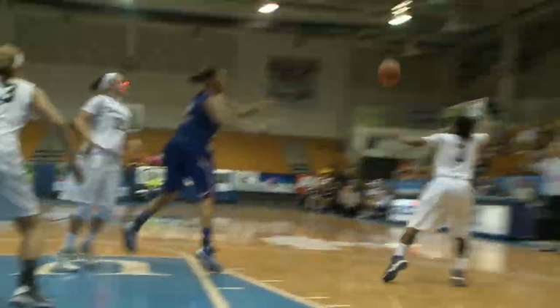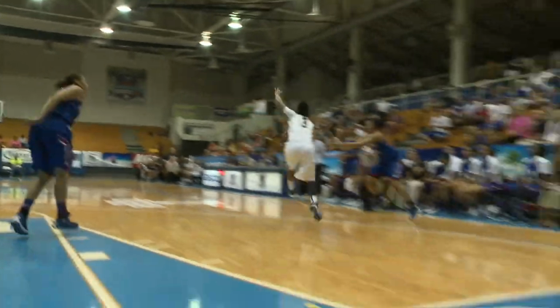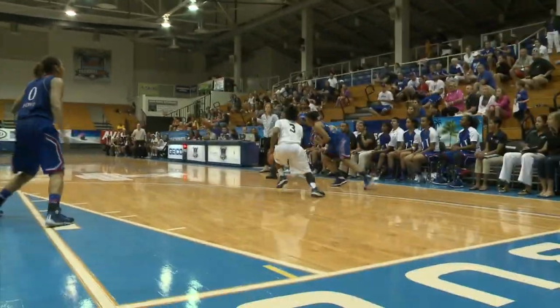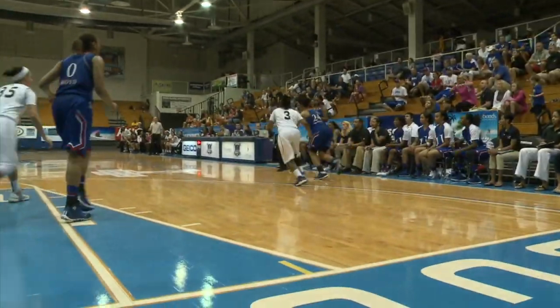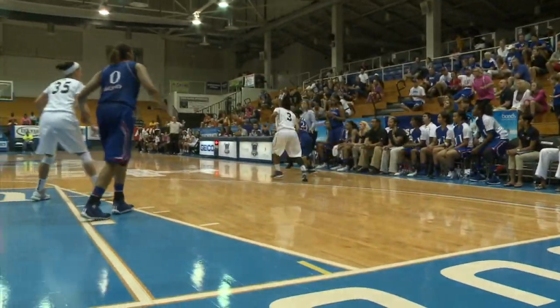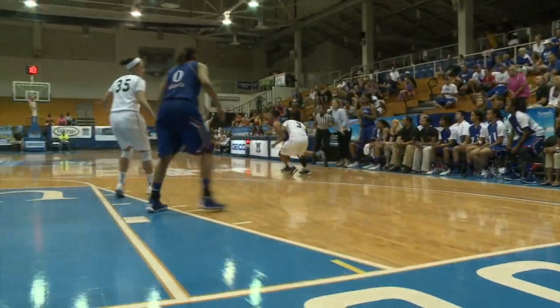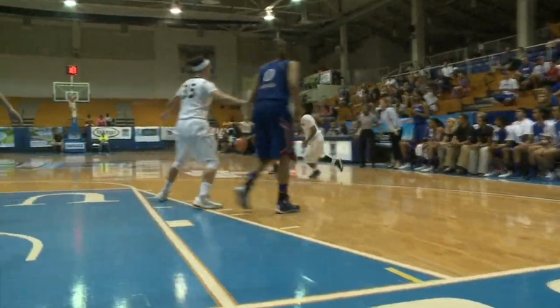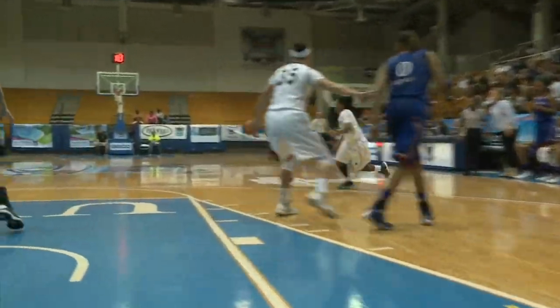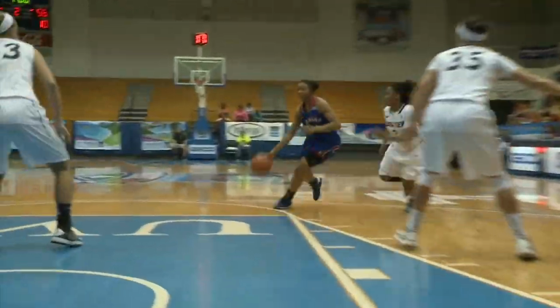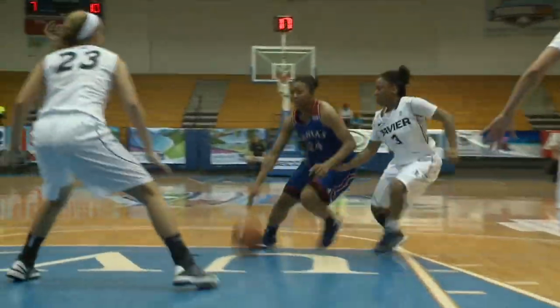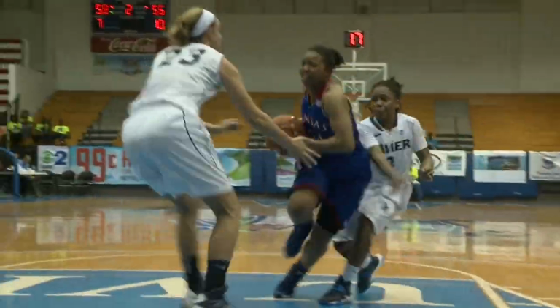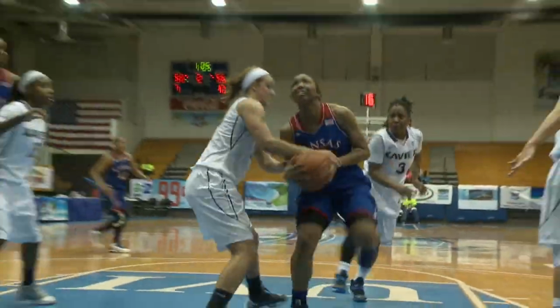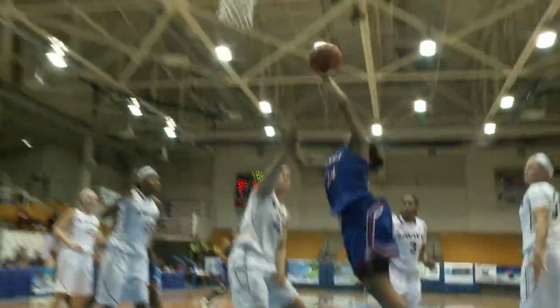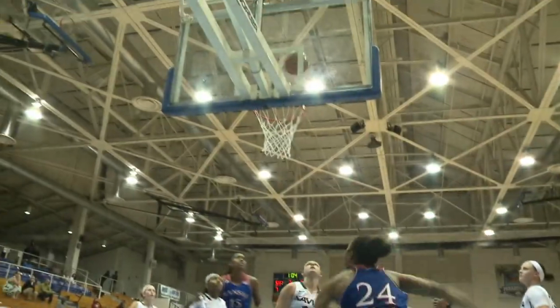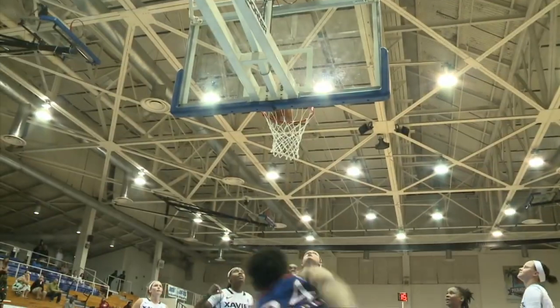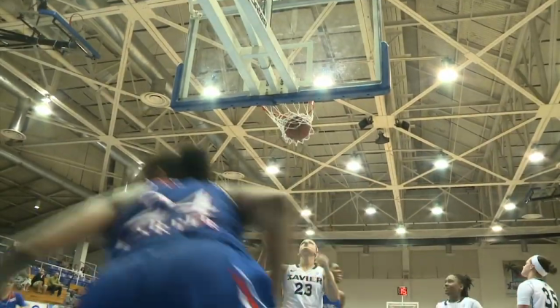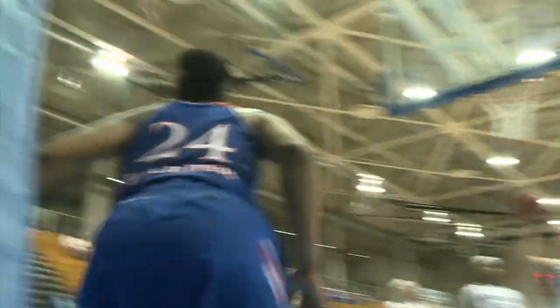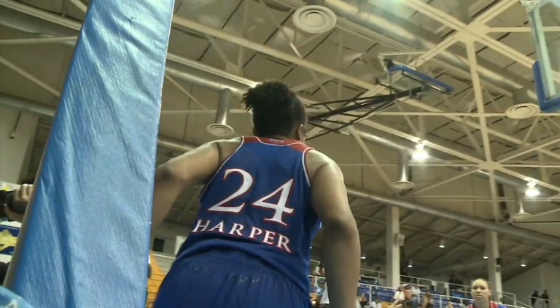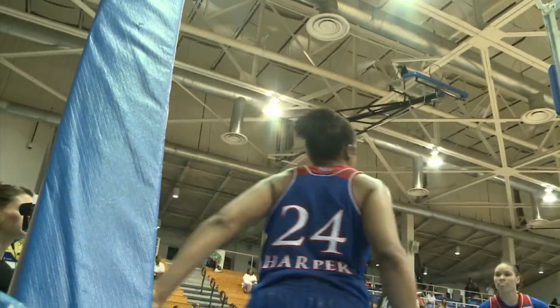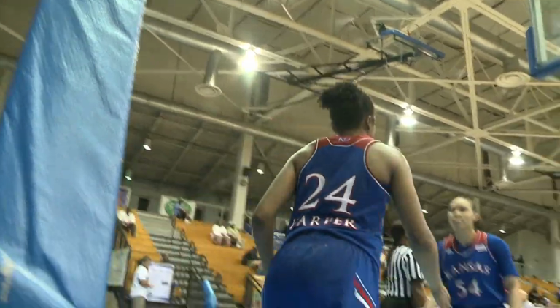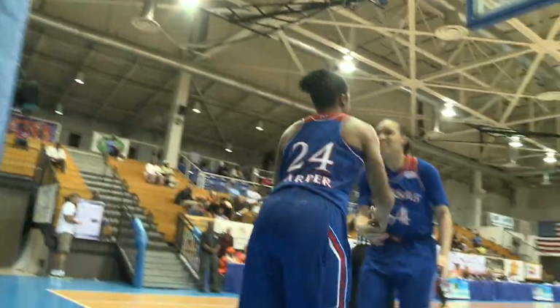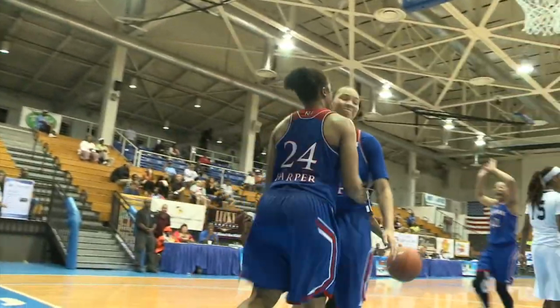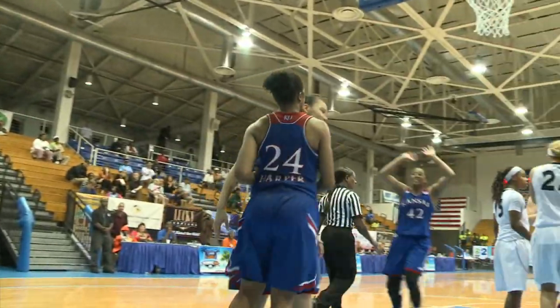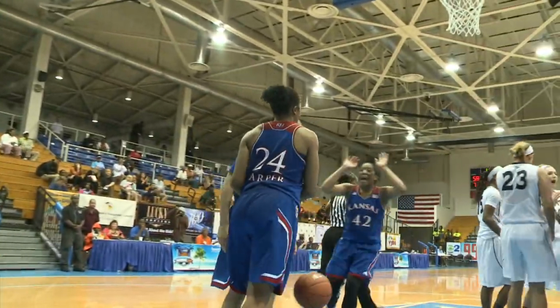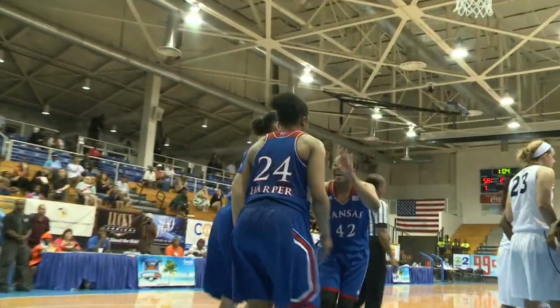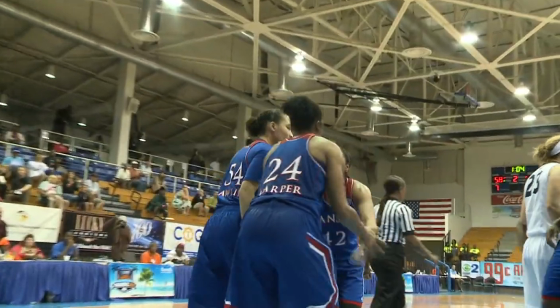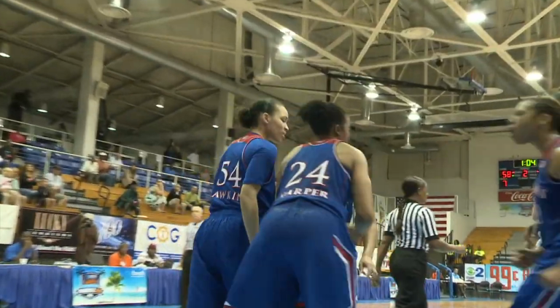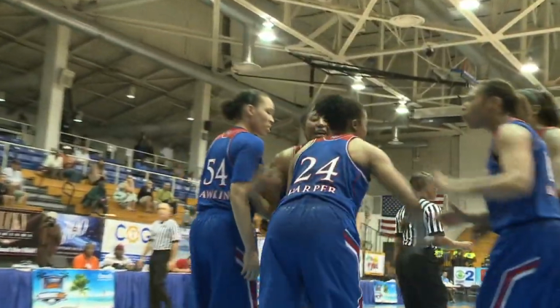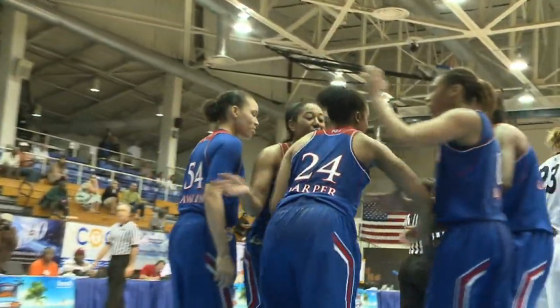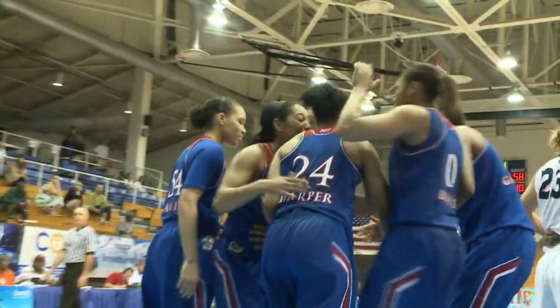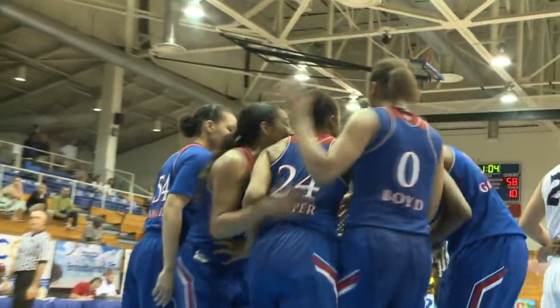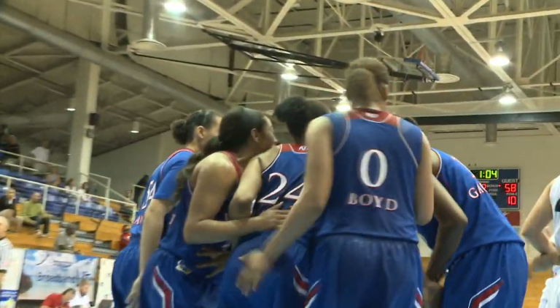Boyd drives inside. Pass deflected, taken back by C.C. Harper. She drives into the paint — foul! She scores with the left hand! What a strong finish from C.C. Harper!